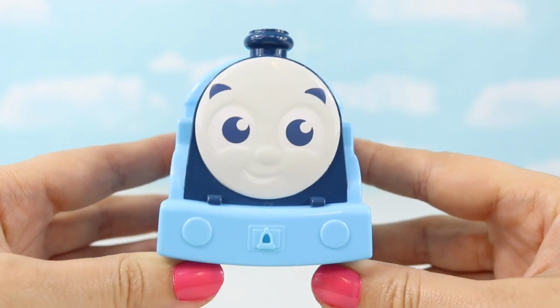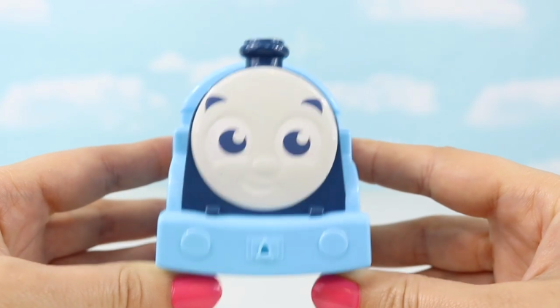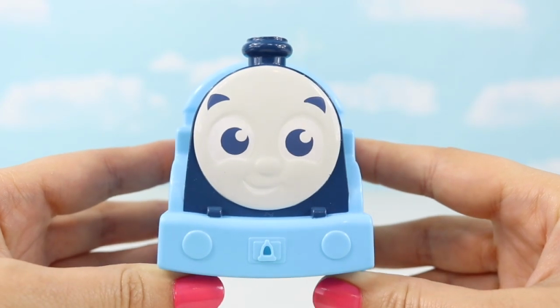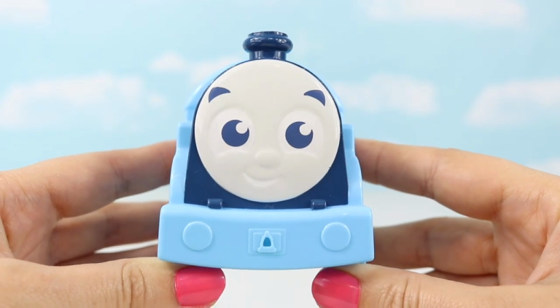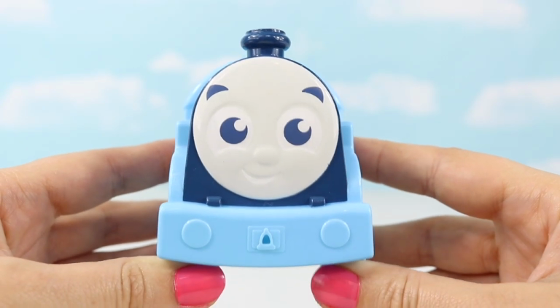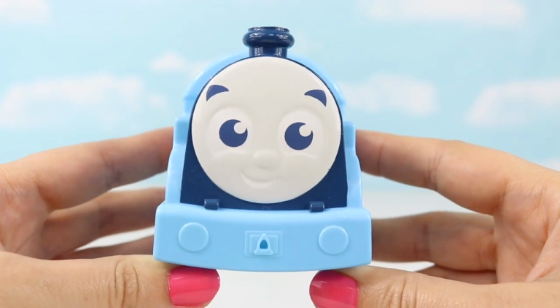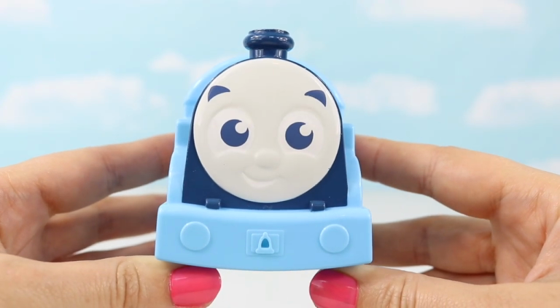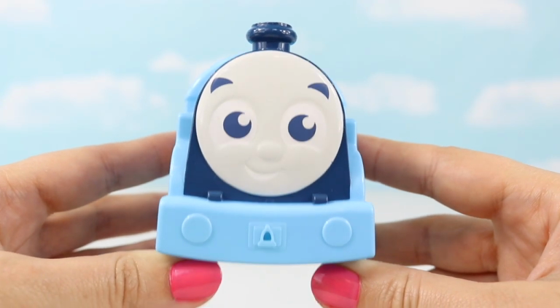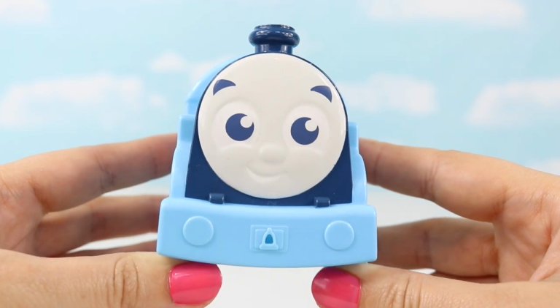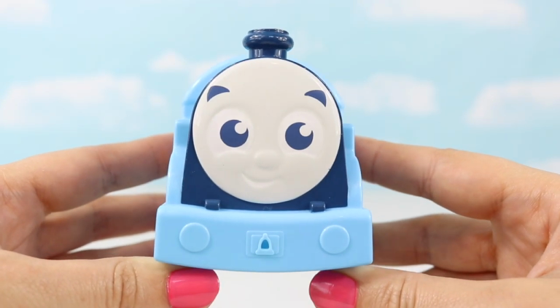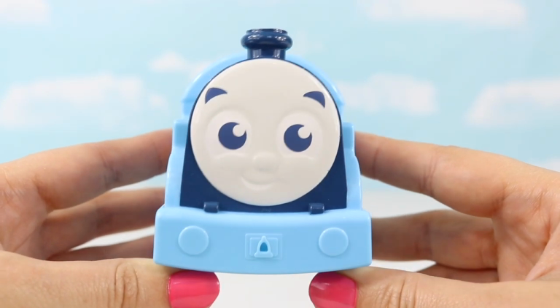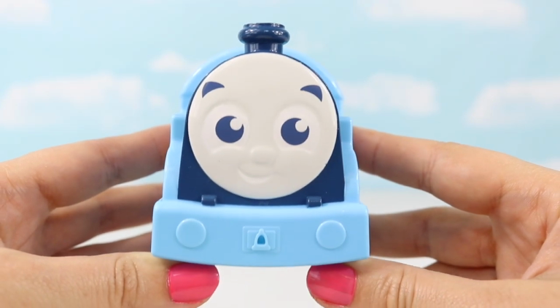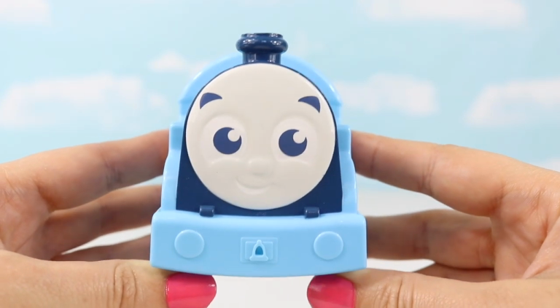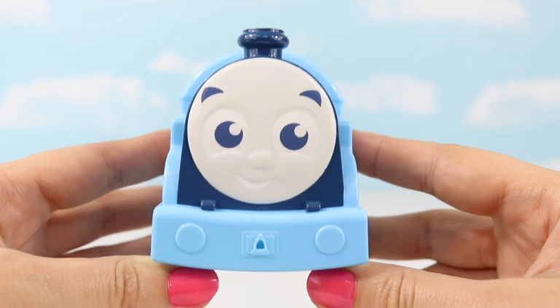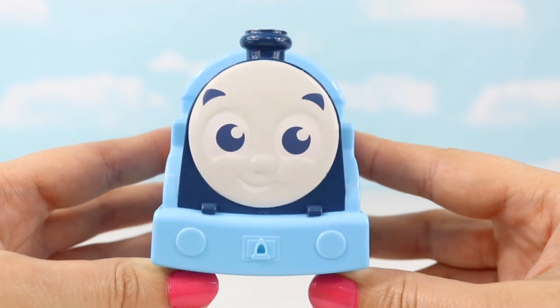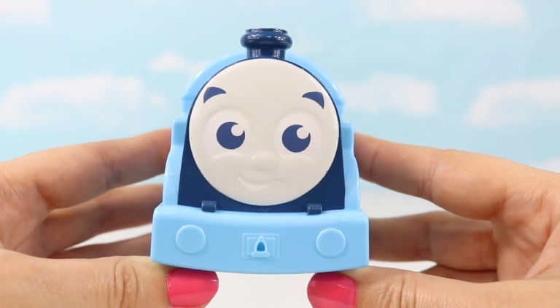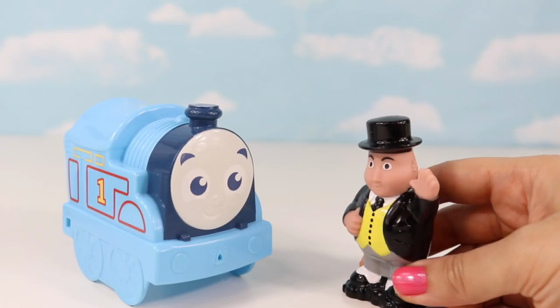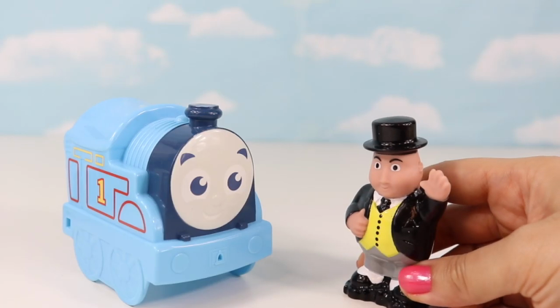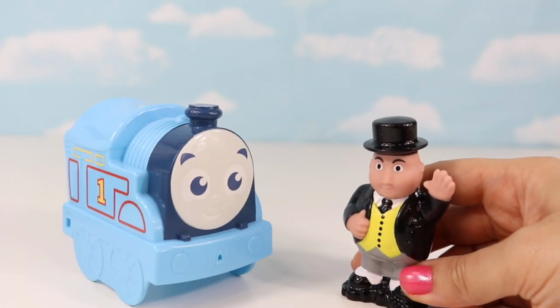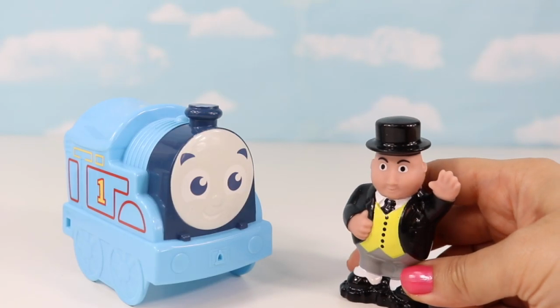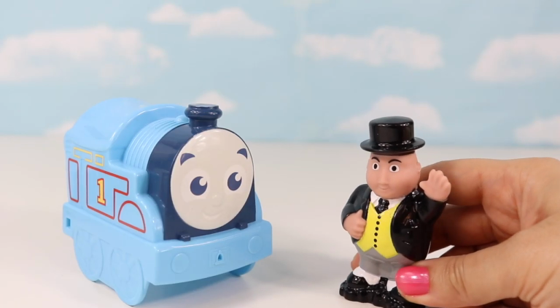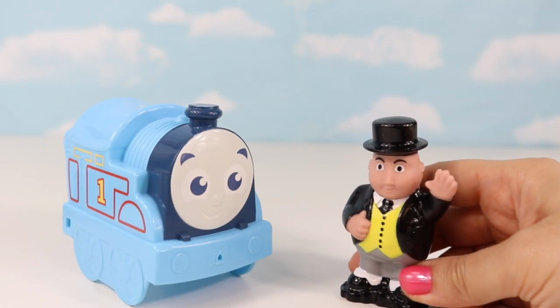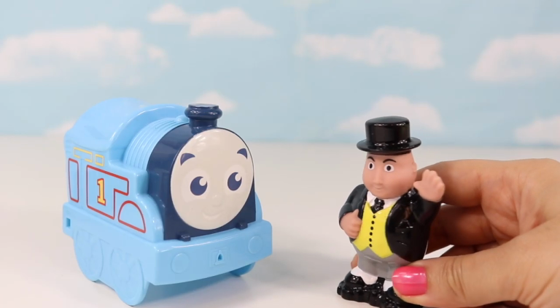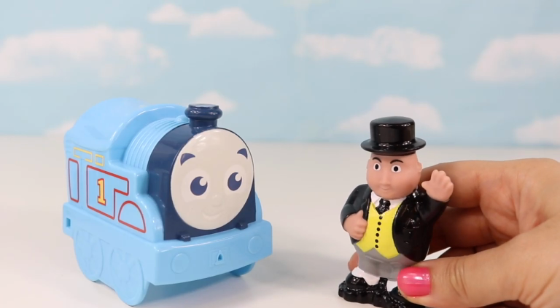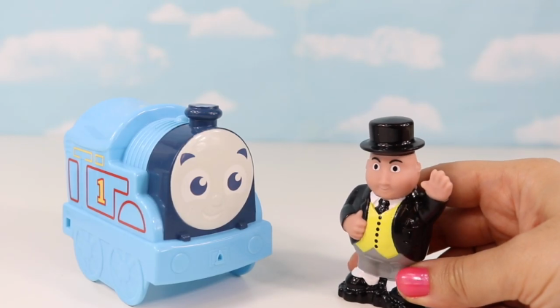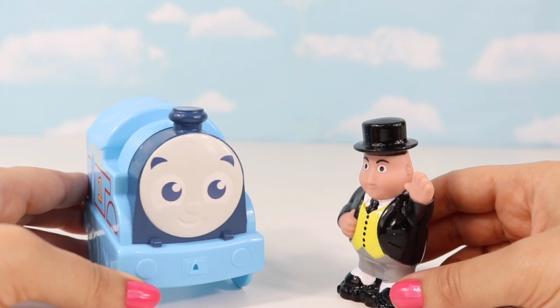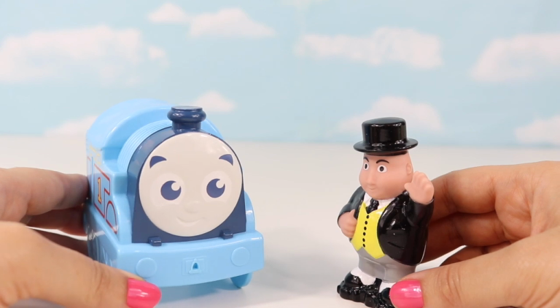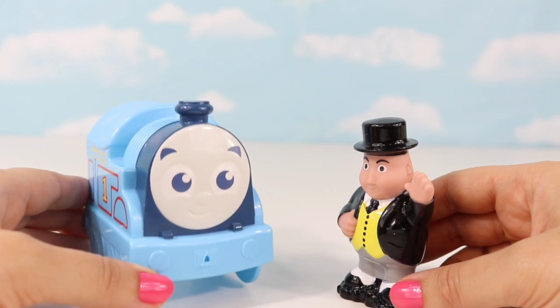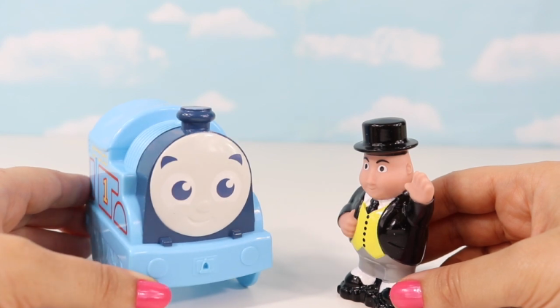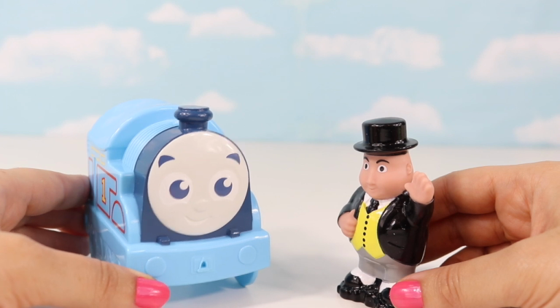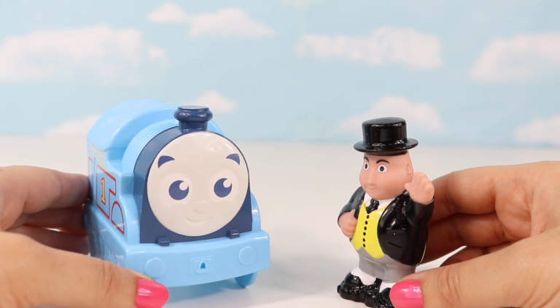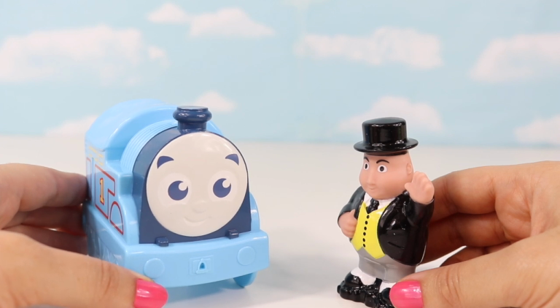I'm tired of being a train! I want to be something else for today! I can make that happen, Thomas! Close your eyes! Wait — and my friends too!